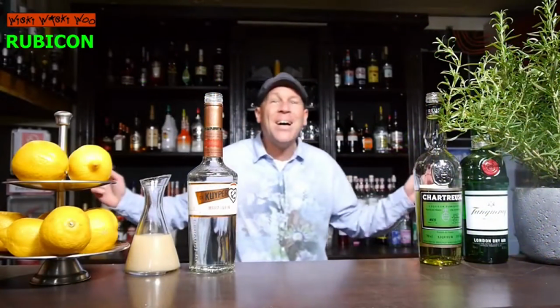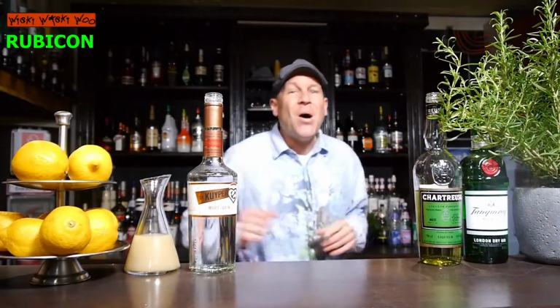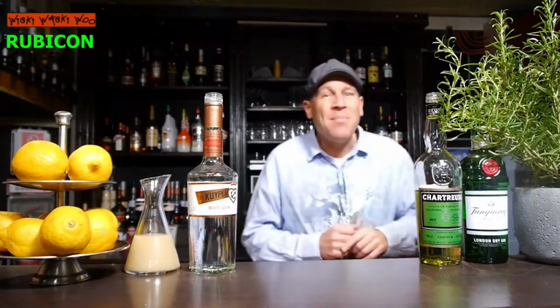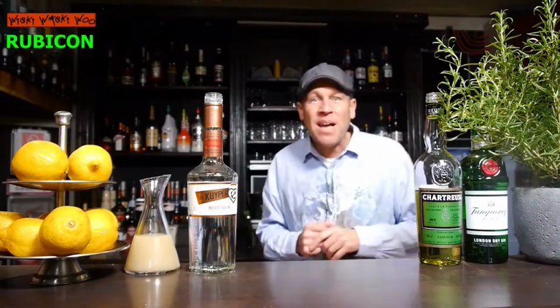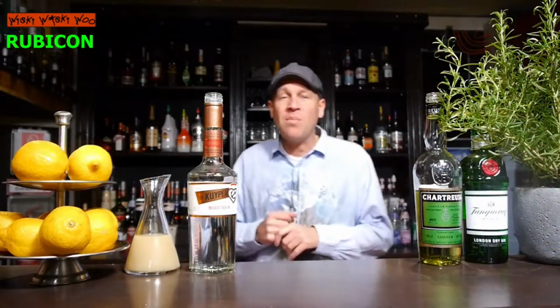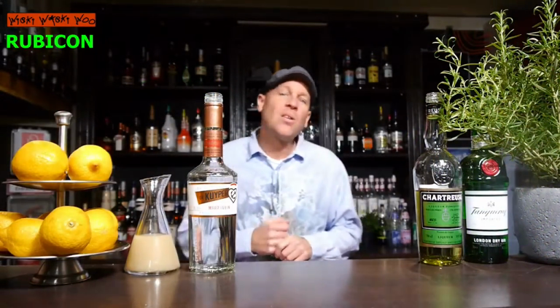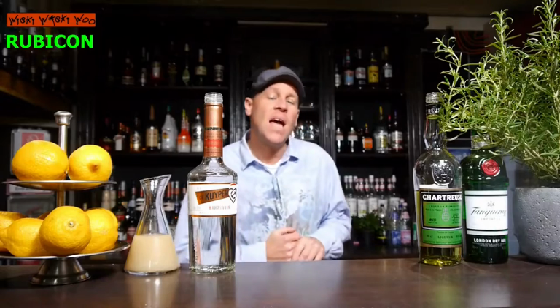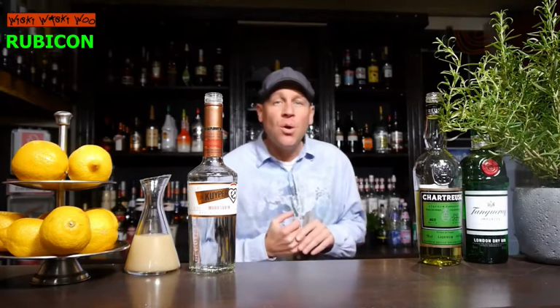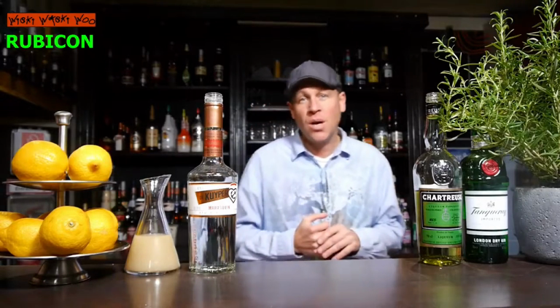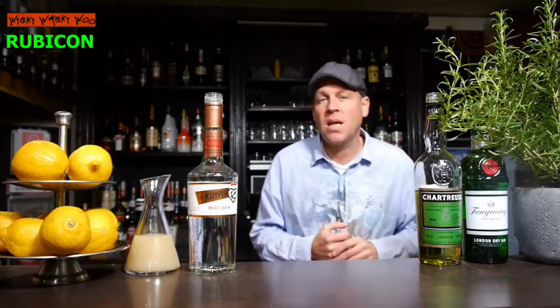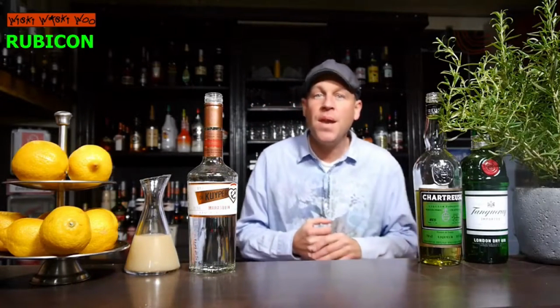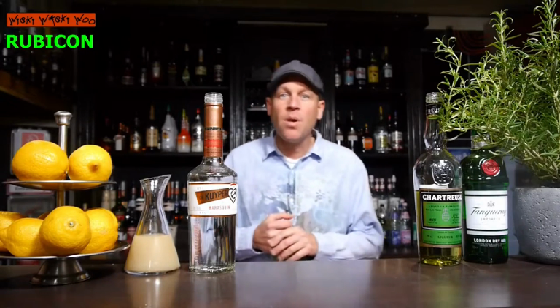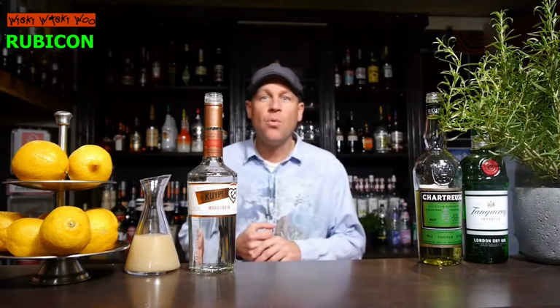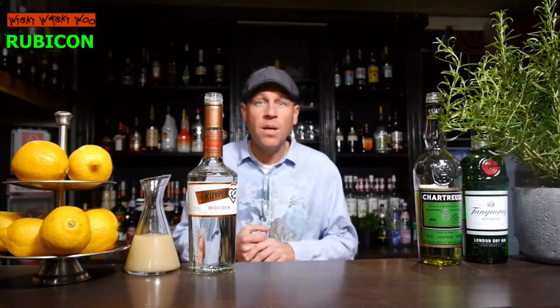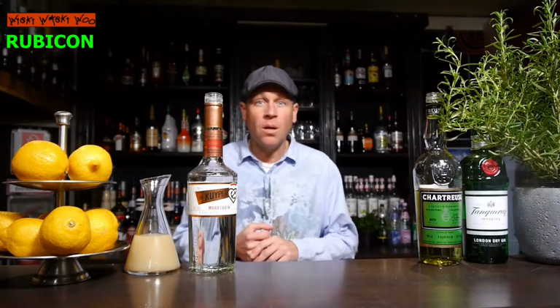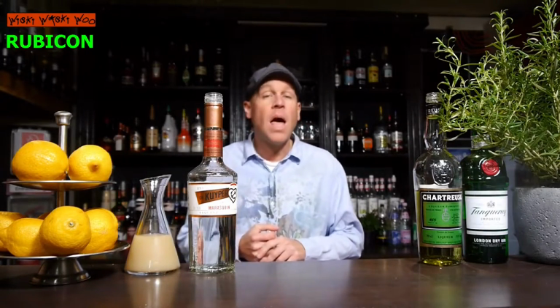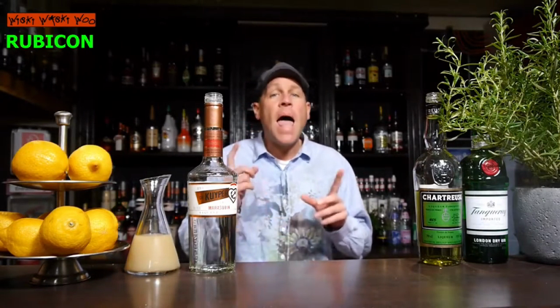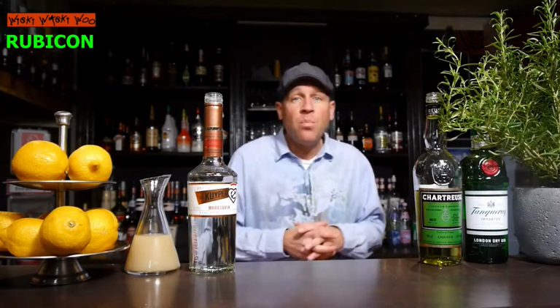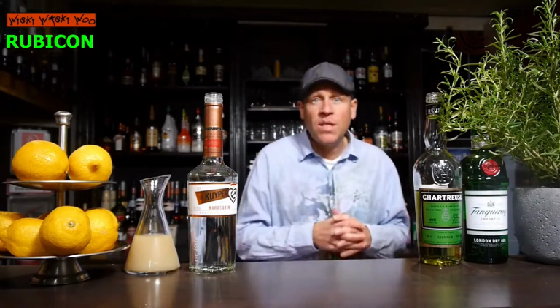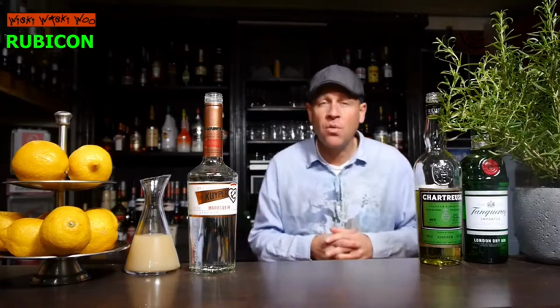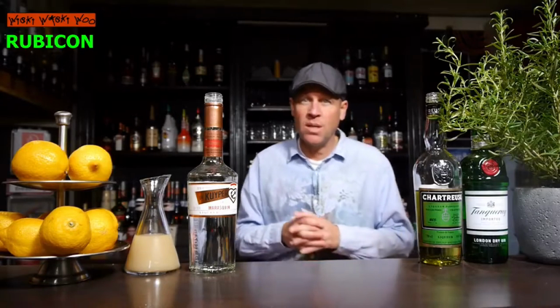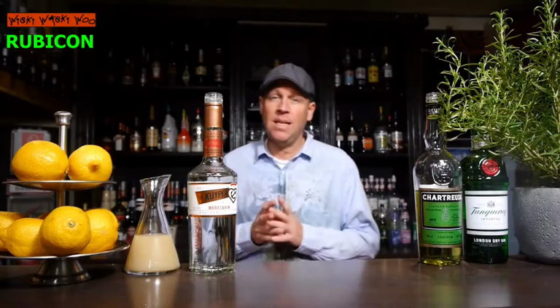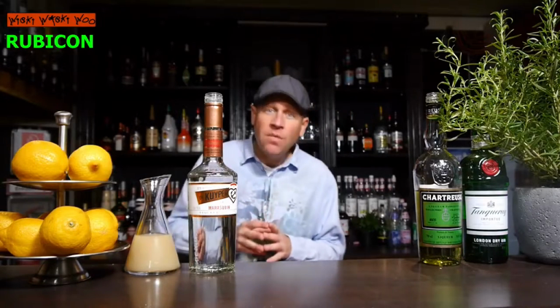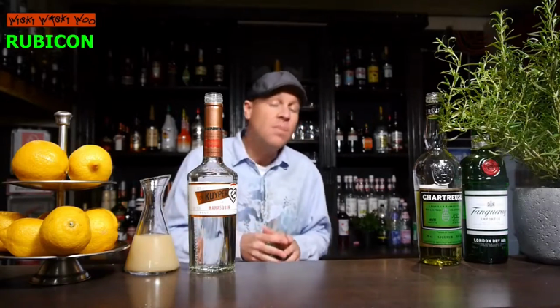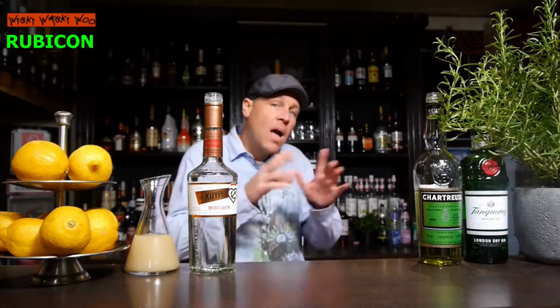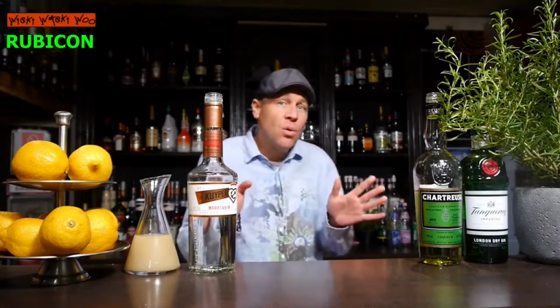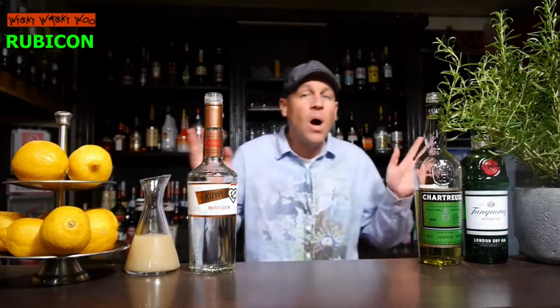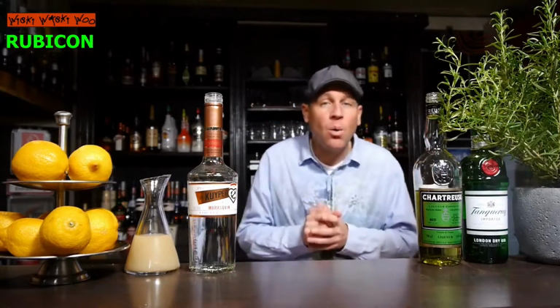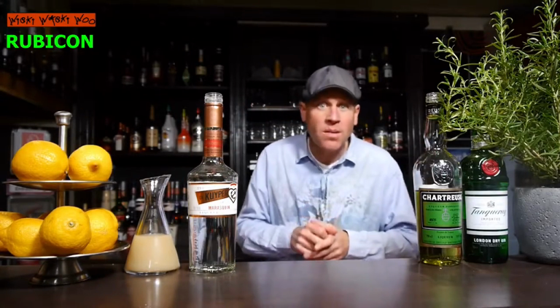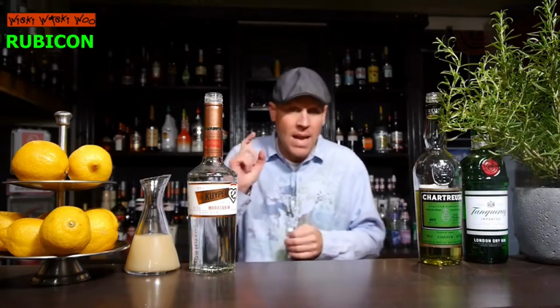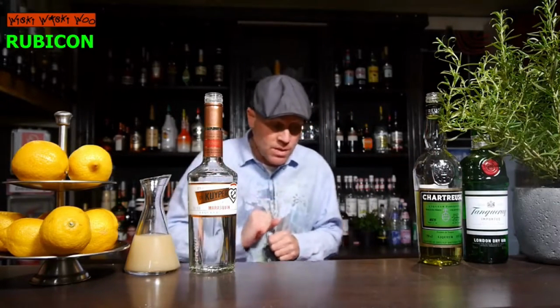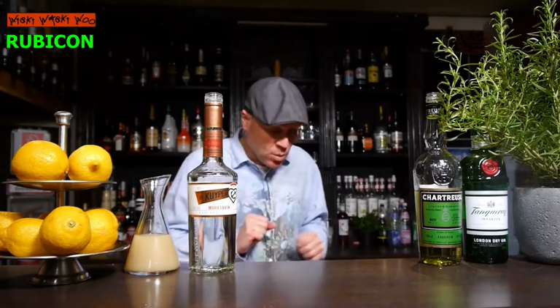Hello, welcome back to my cocktail vlog. Today I show you a cocktail named Rubicon. The preparation of the Rubicon is a little bit difficult, but I will show you how it works. Now we will start.